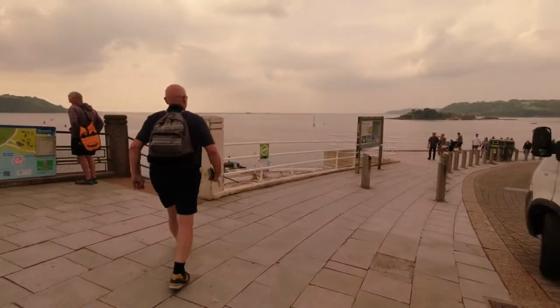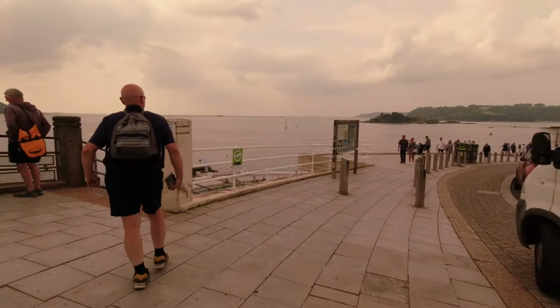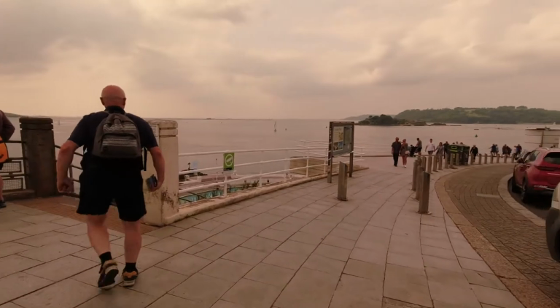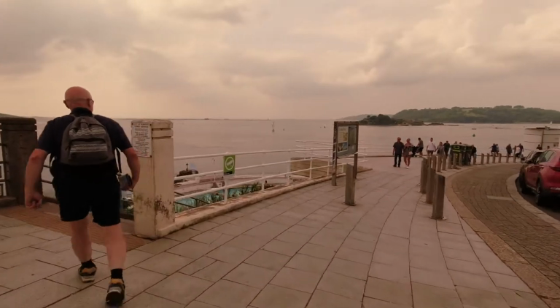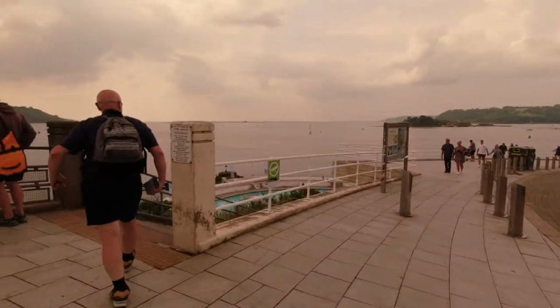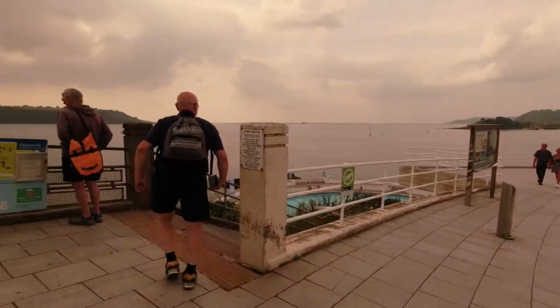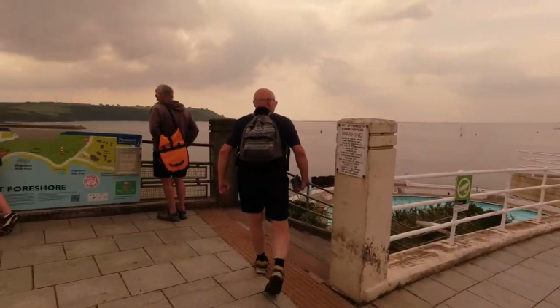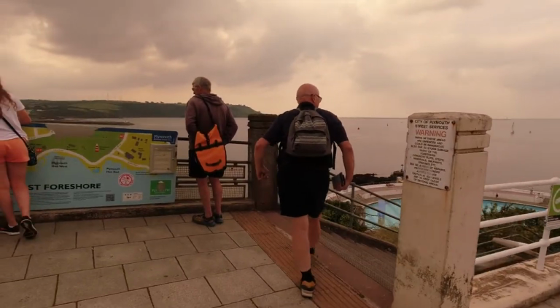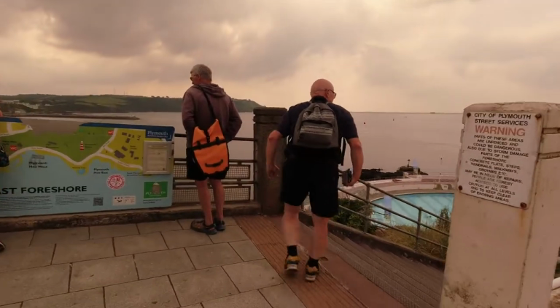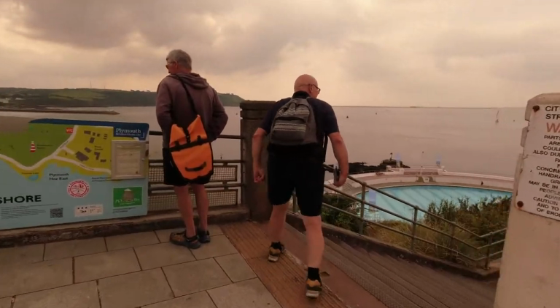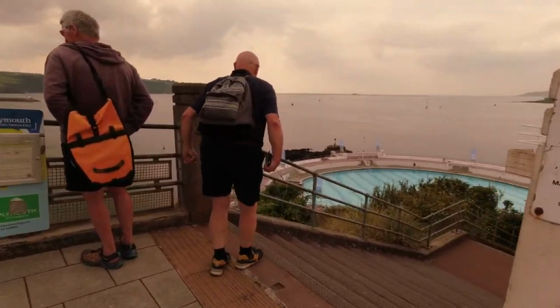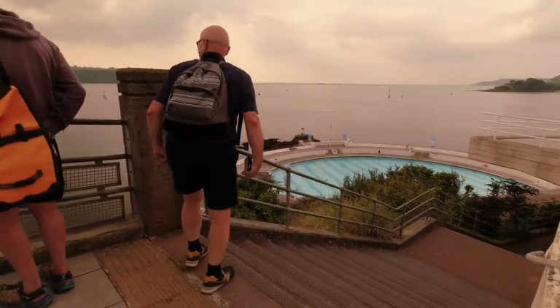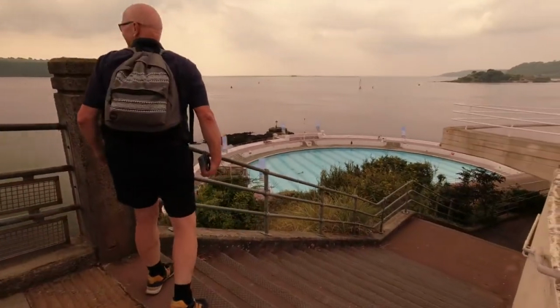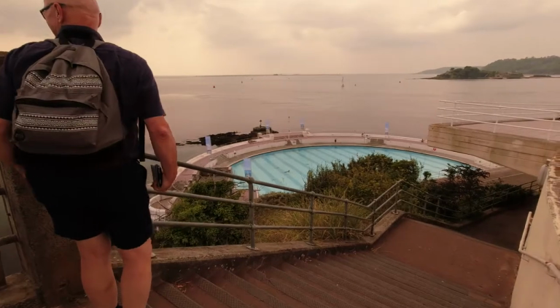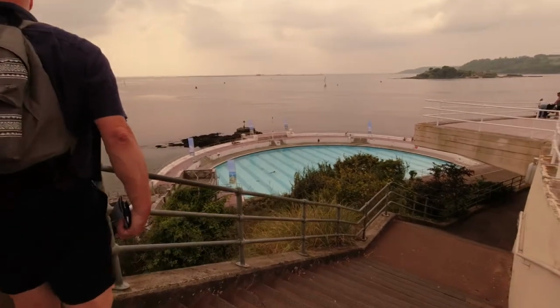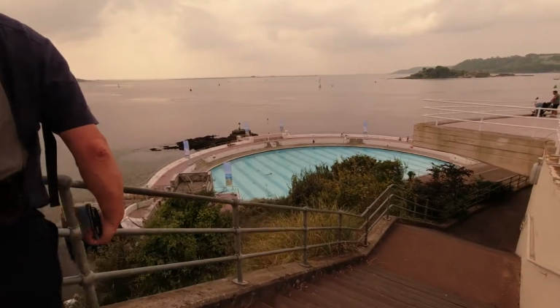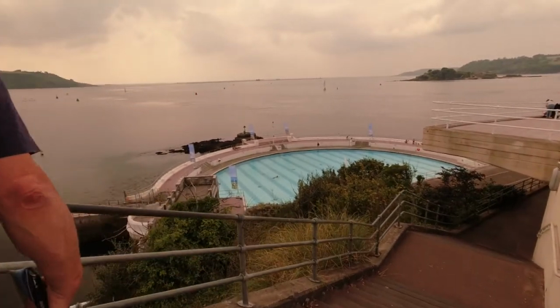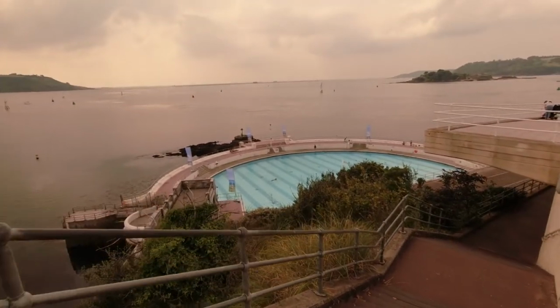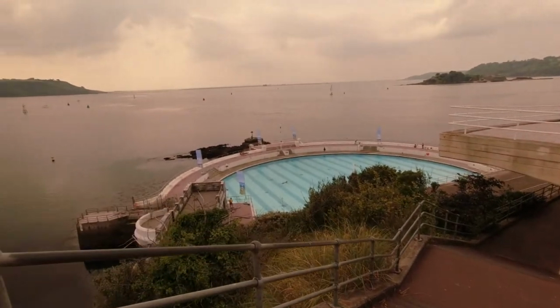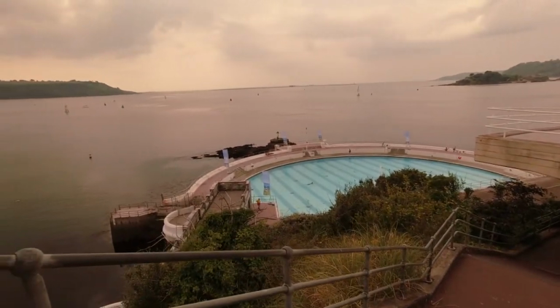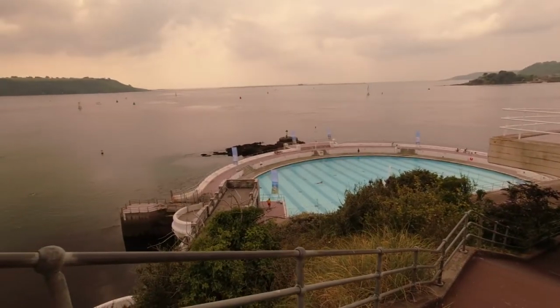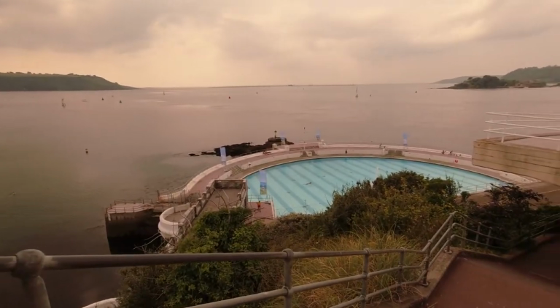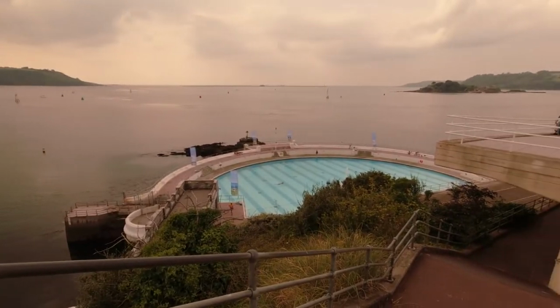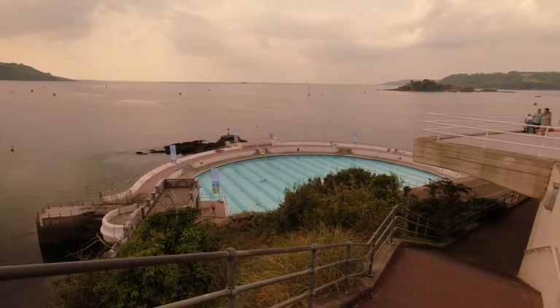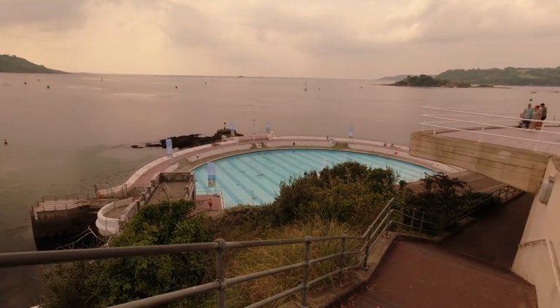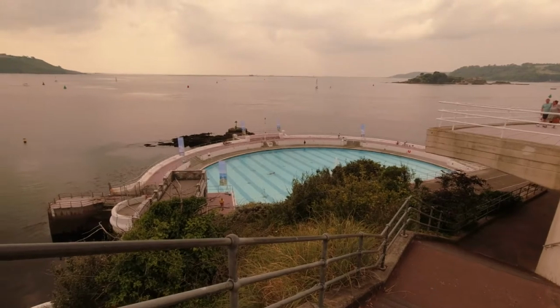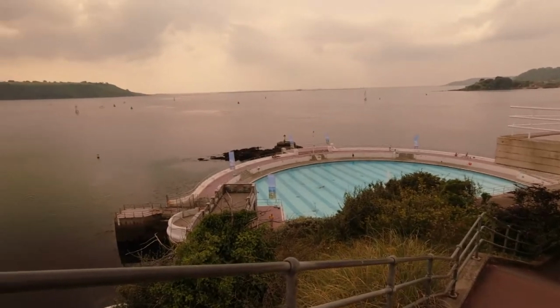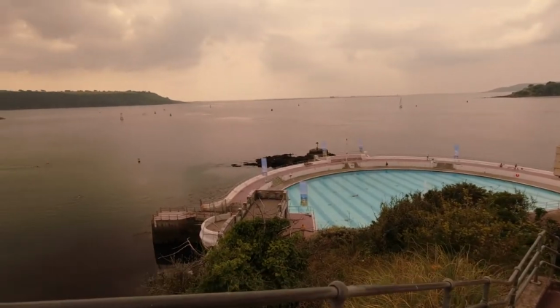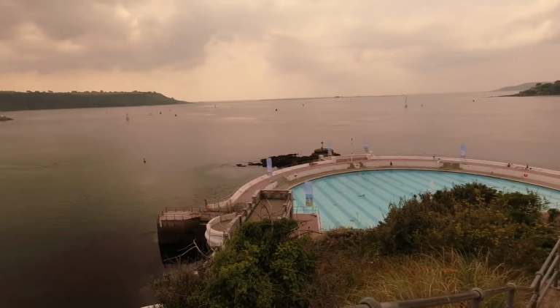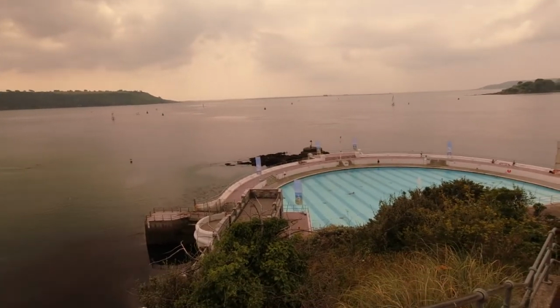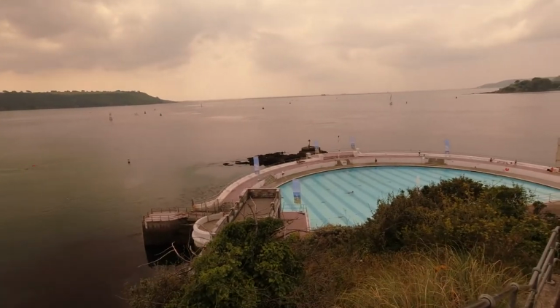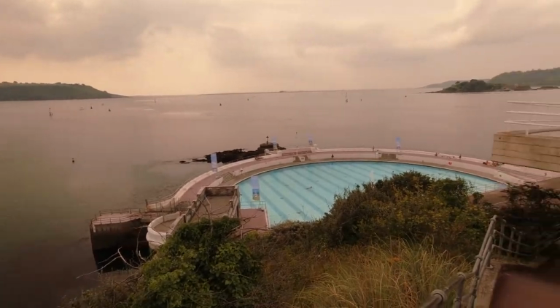This is near the Tinside Pool — a Lido. Some people are swimming over there at the Lido. Look over there on the left — there are some people swimming on the beach. There's a small beach down there.